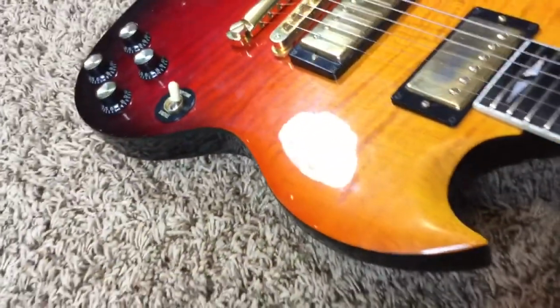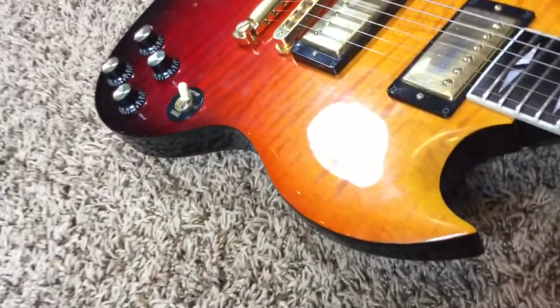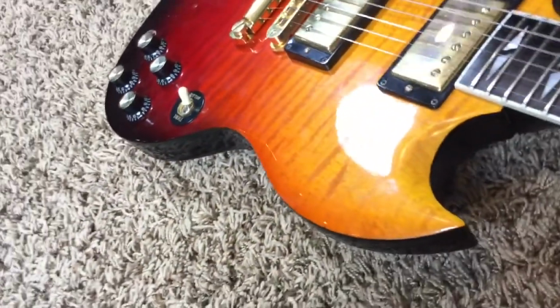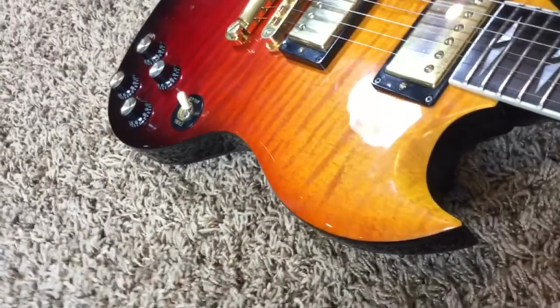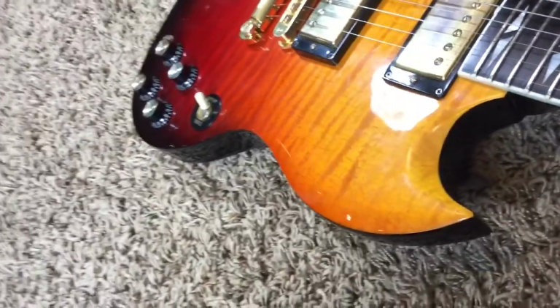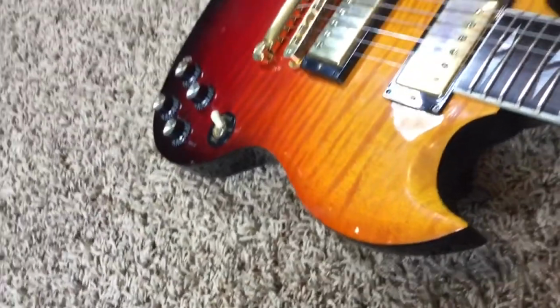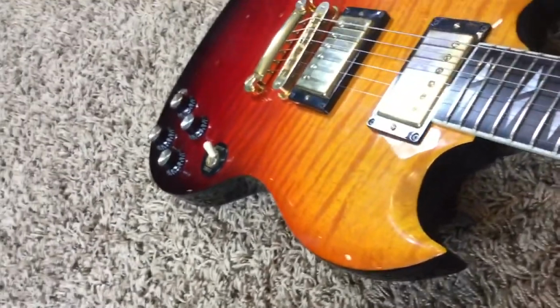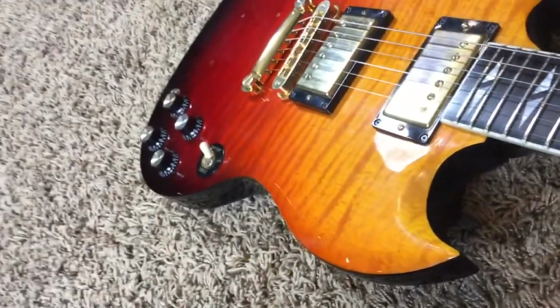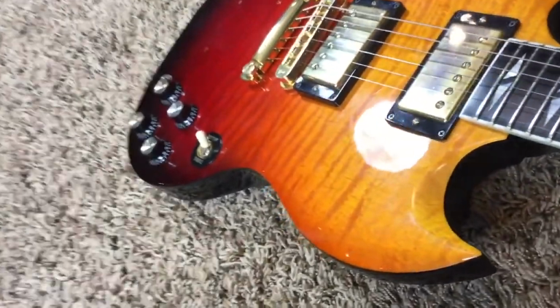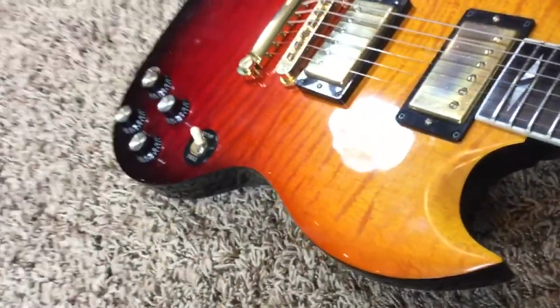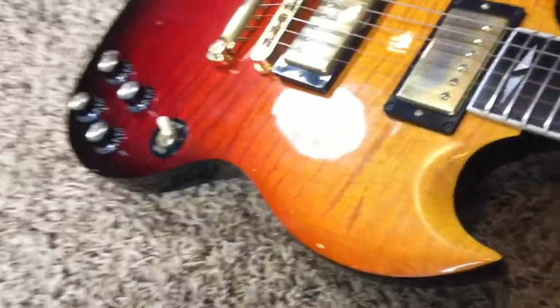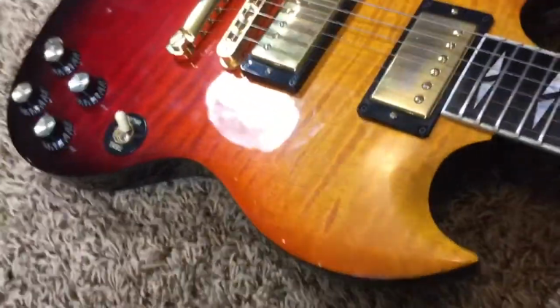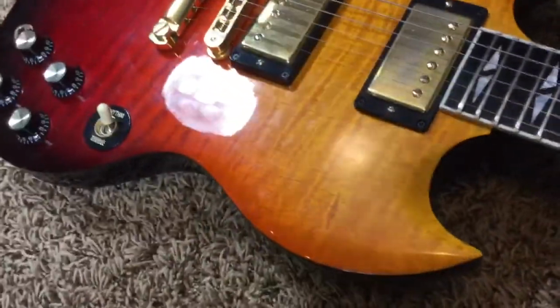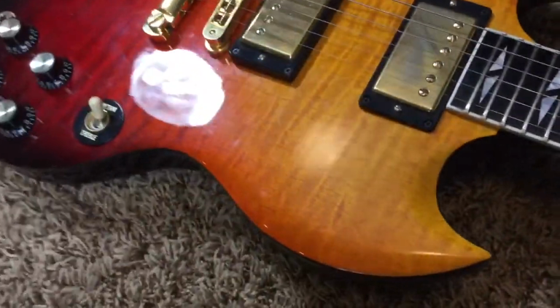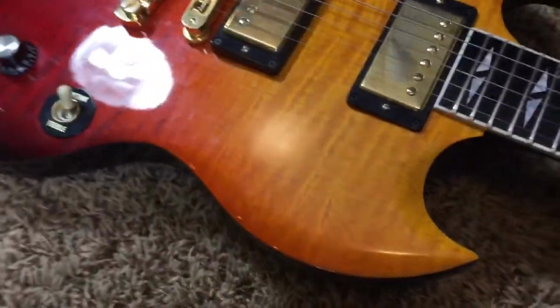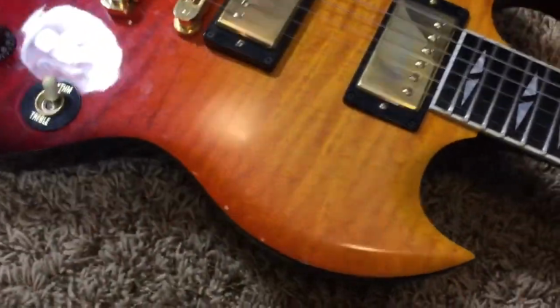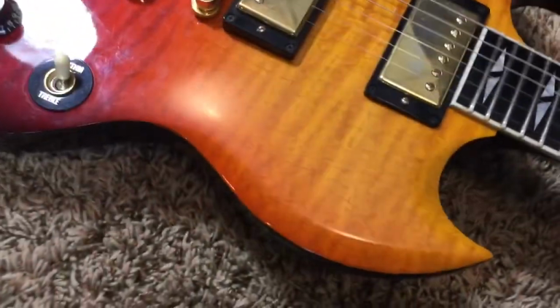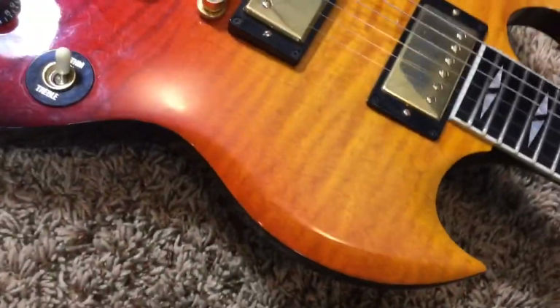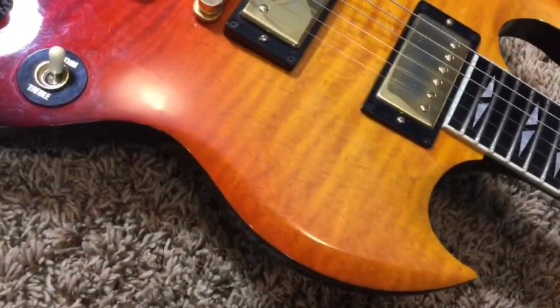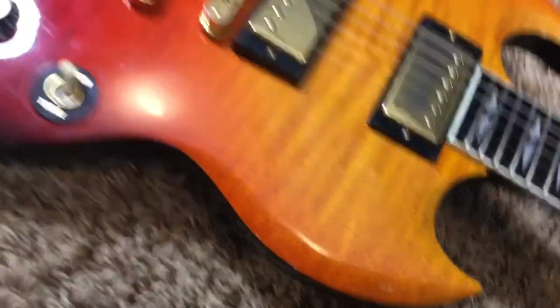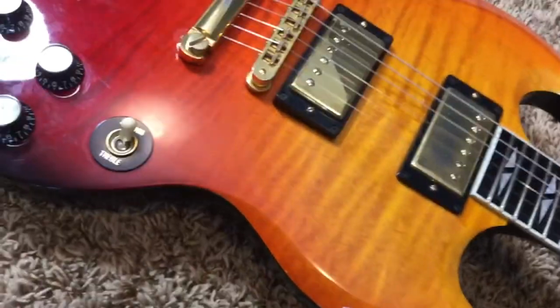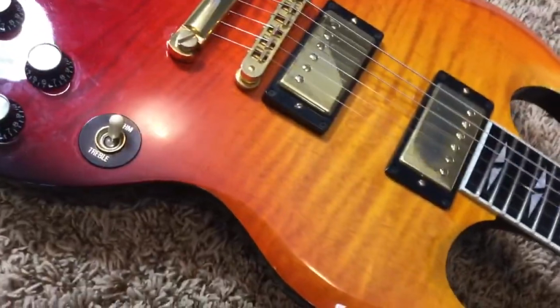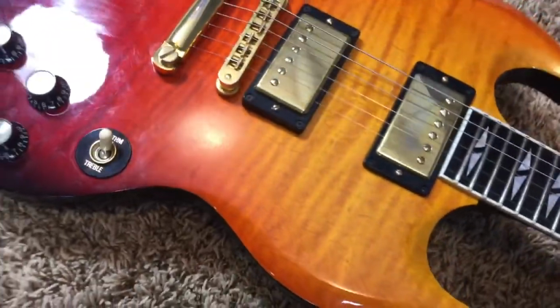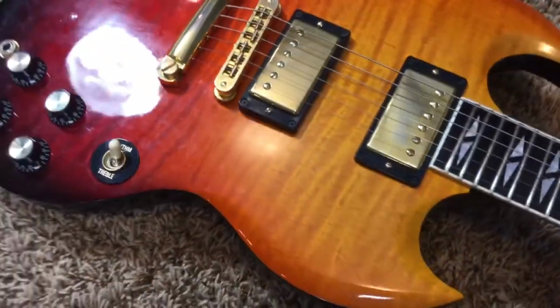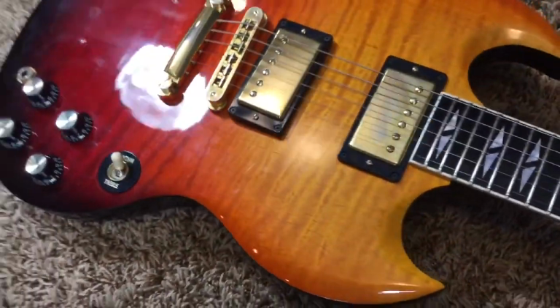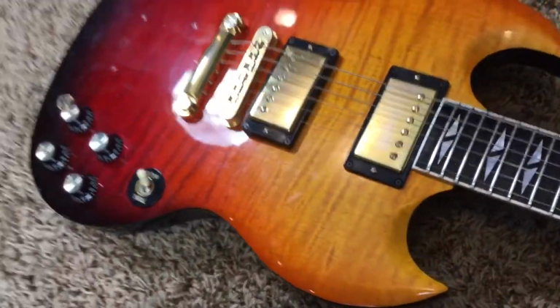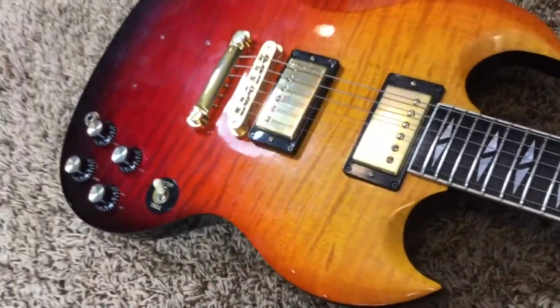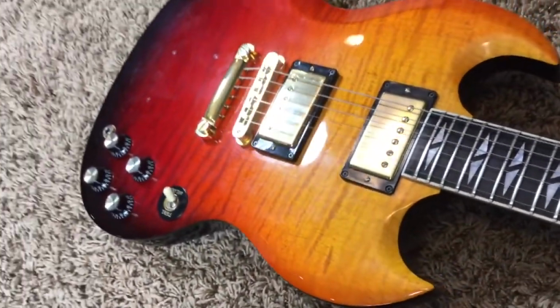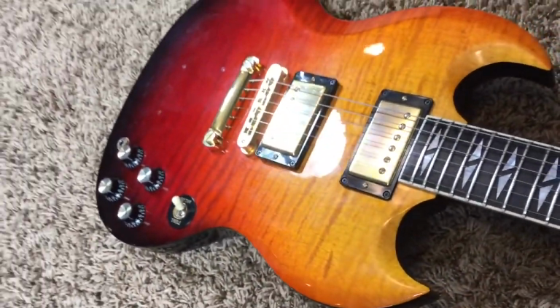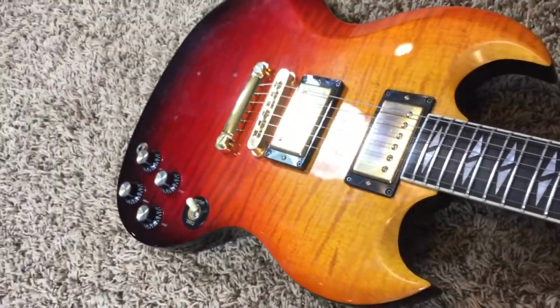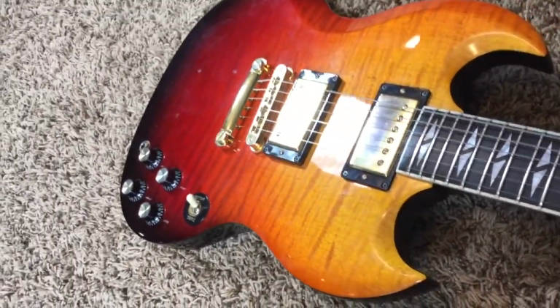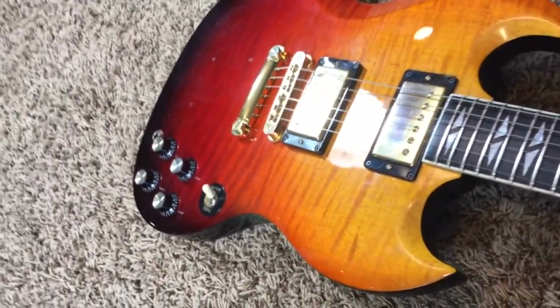As you can see, beautiful flame top. Some of these flame tops on these SG Supremes are a little bit plain, but this one's pretty active. I like it.